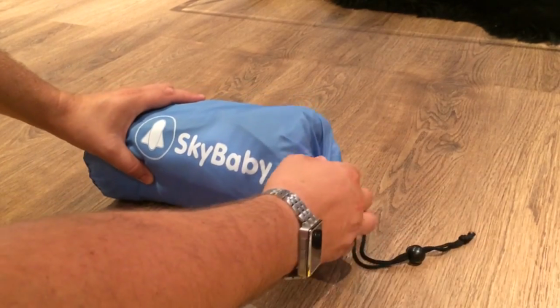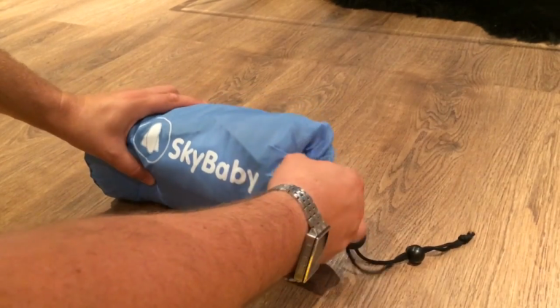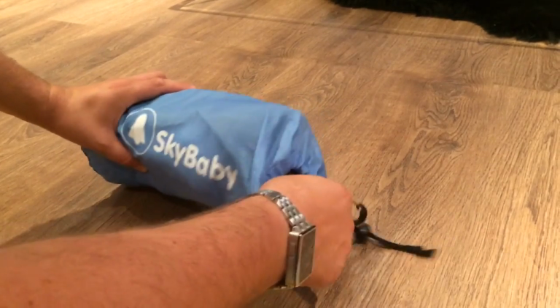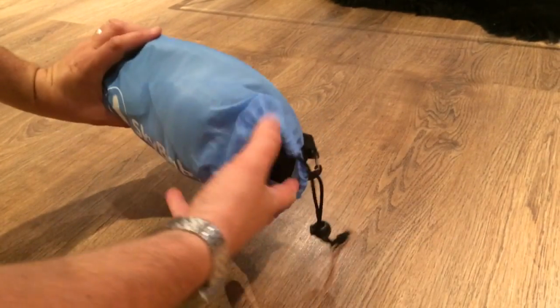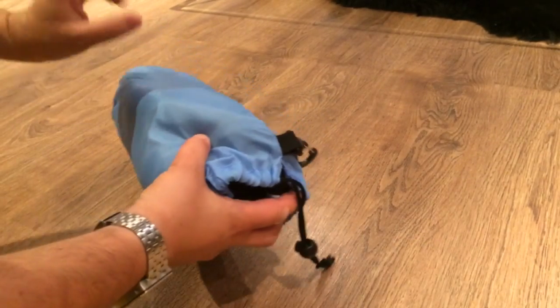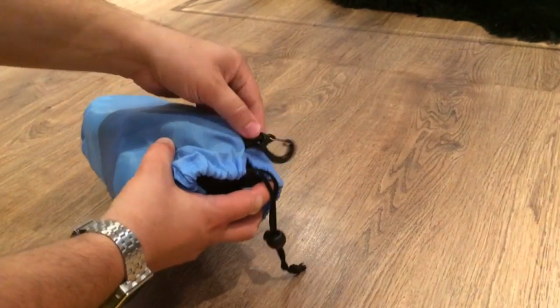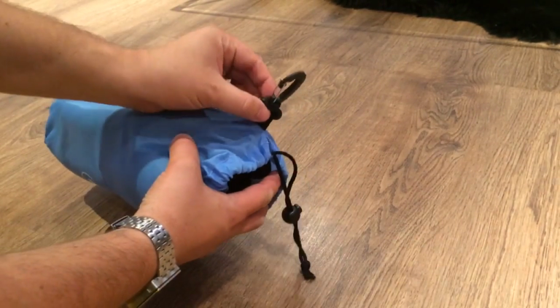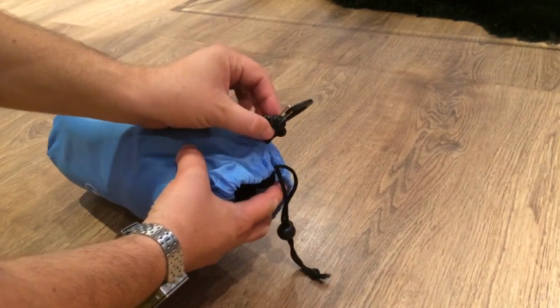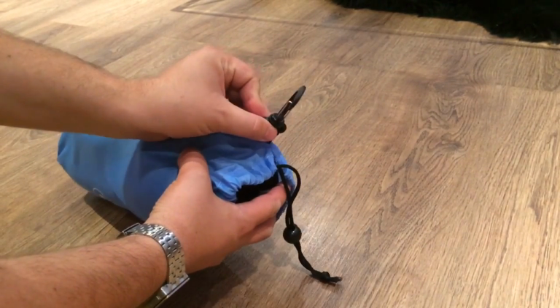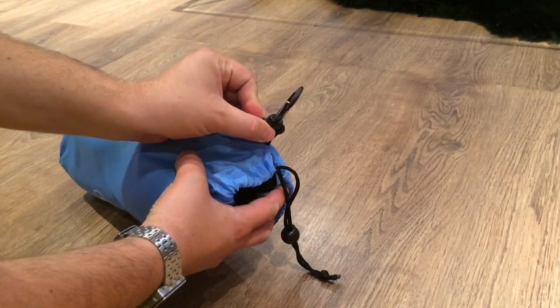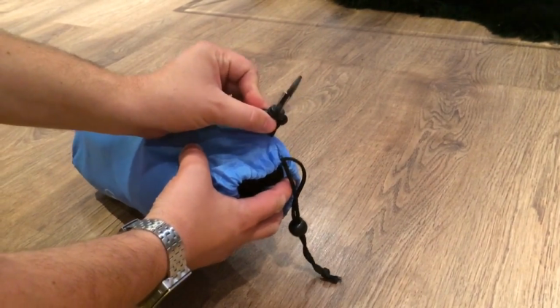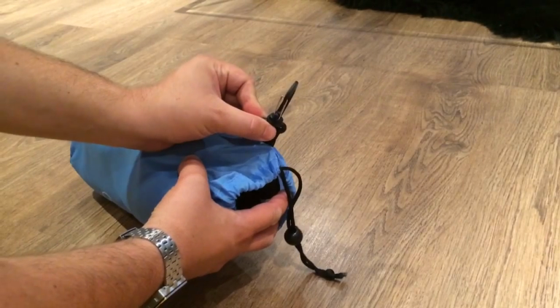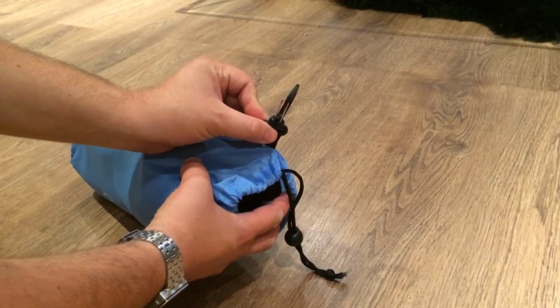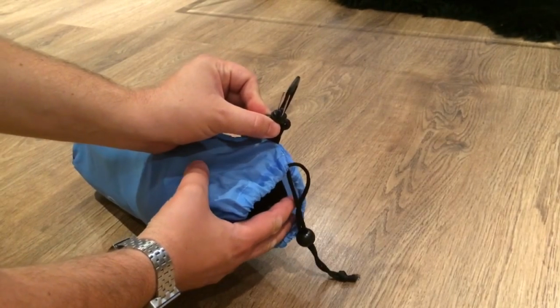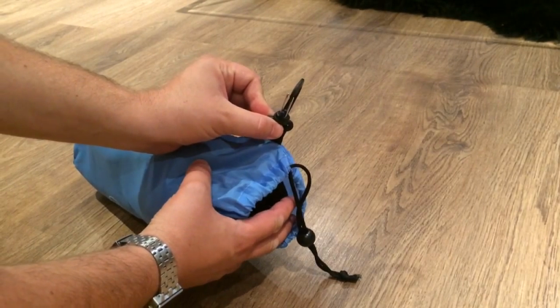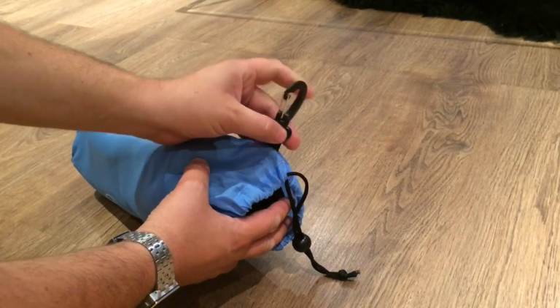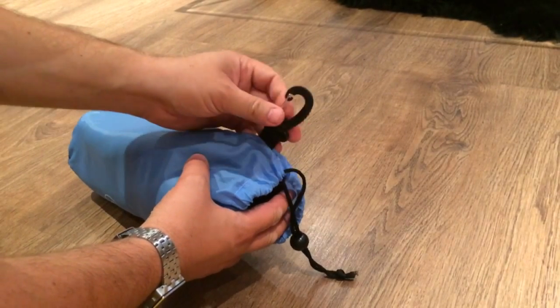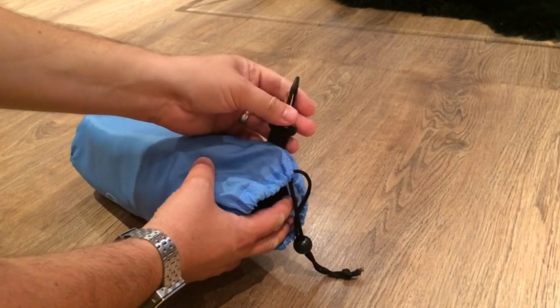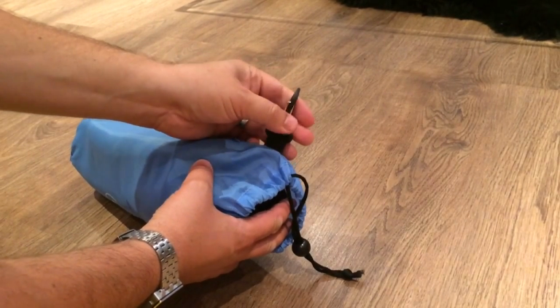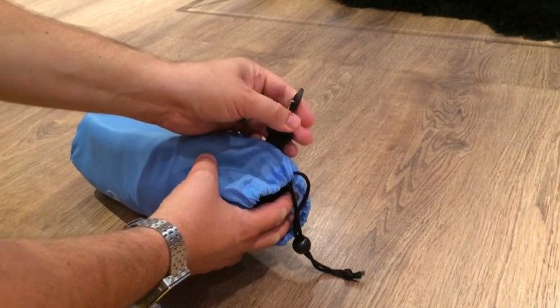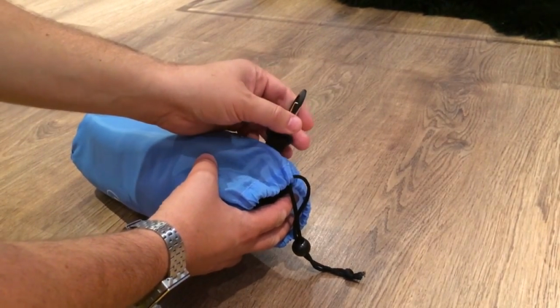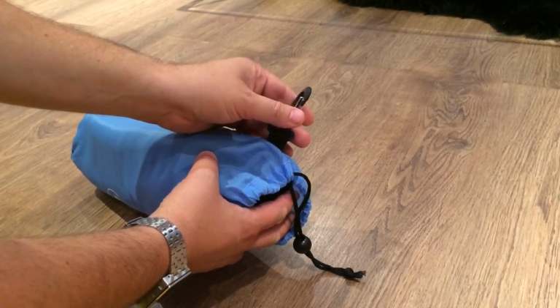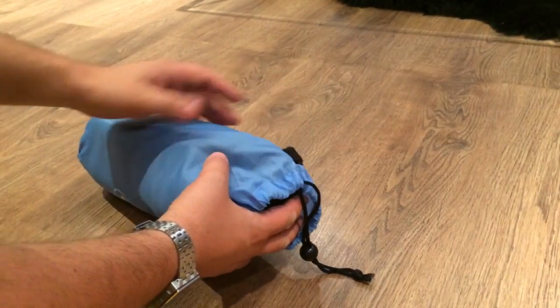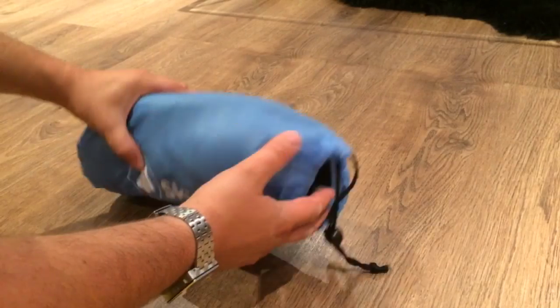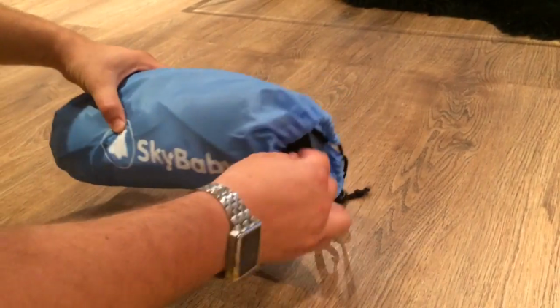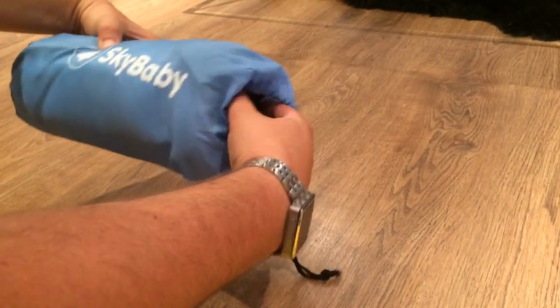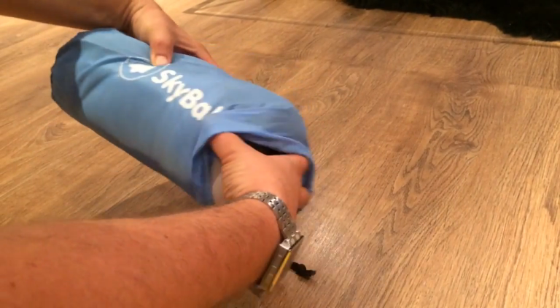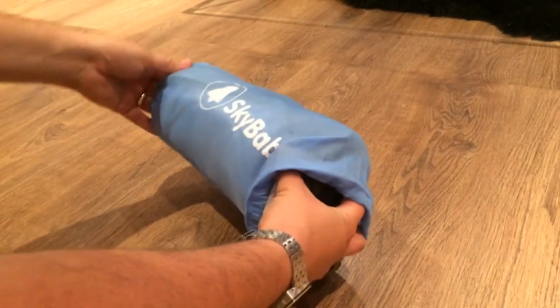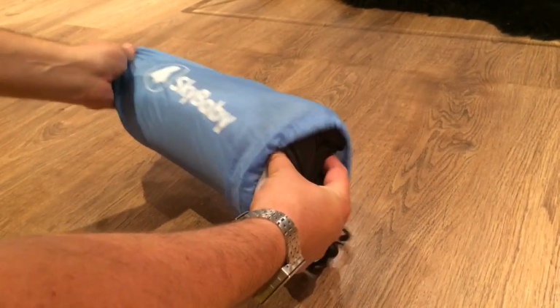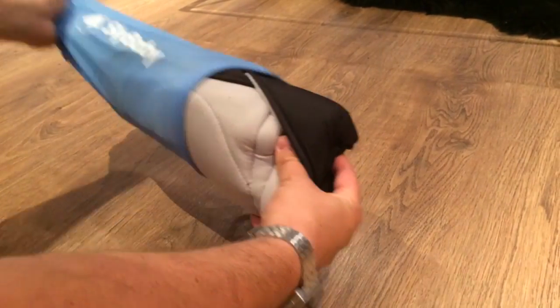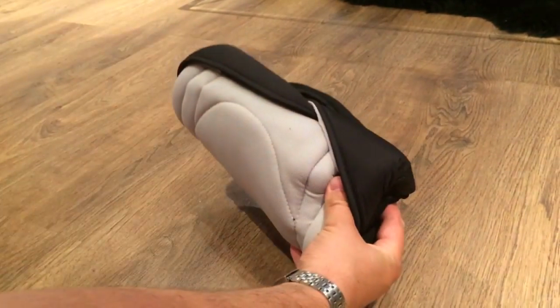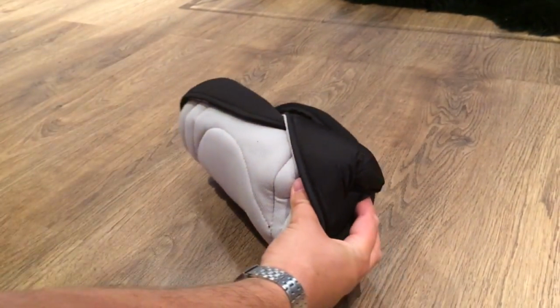So let's open it up. On the bag there's a hook here, which means it doesn't have to take up any space in your carry-on luggage — this can just hook to the side of the bag. It's also really lightweight, so it's not going to add any weight to your luggage.